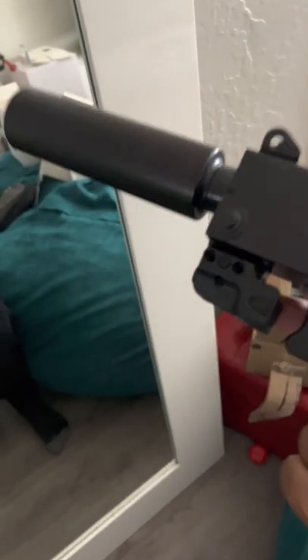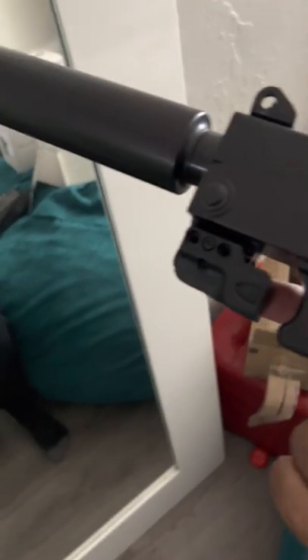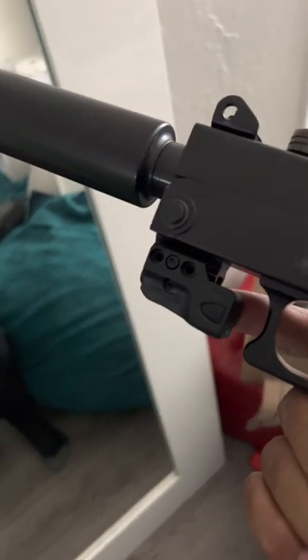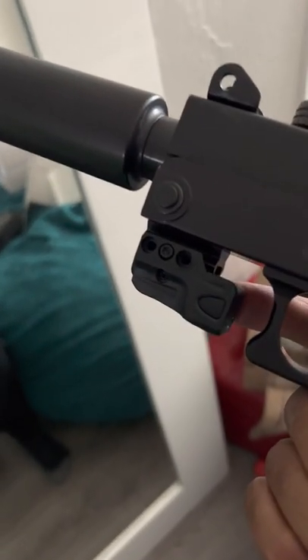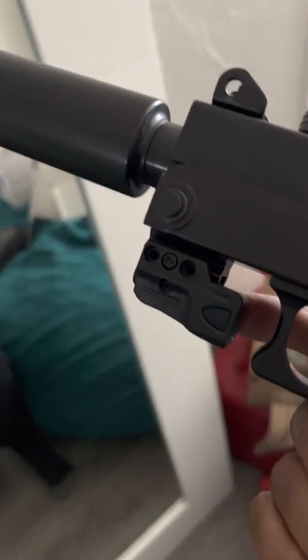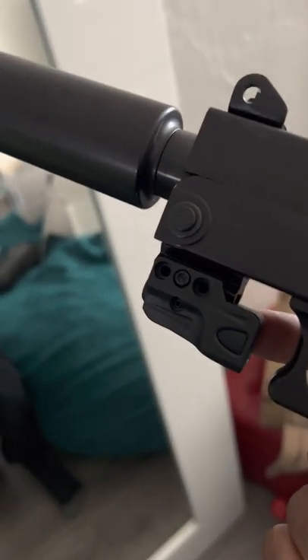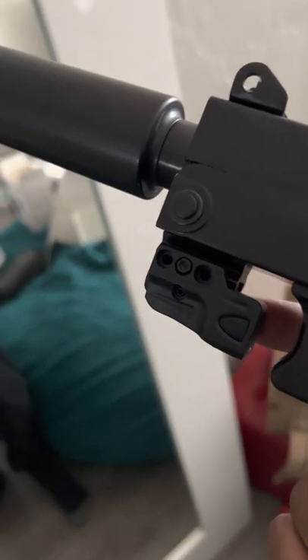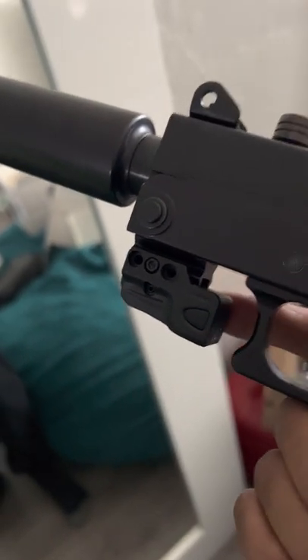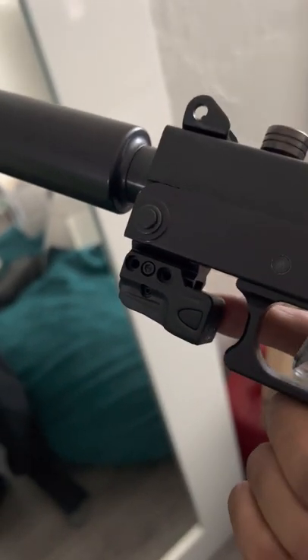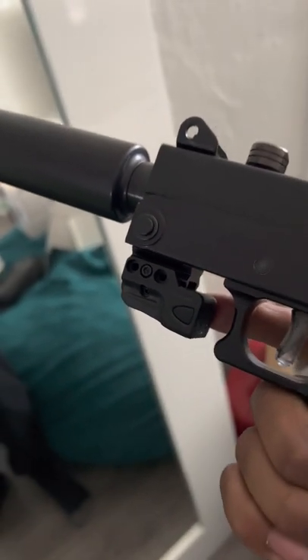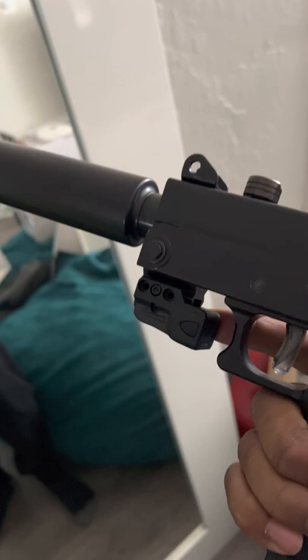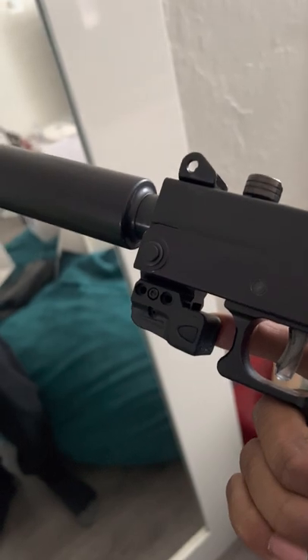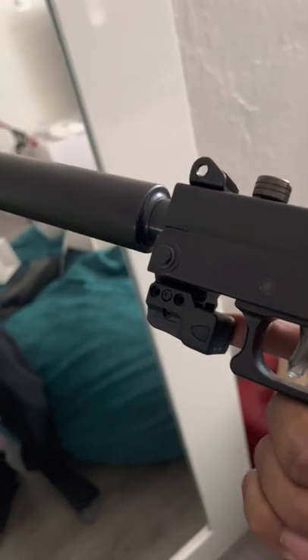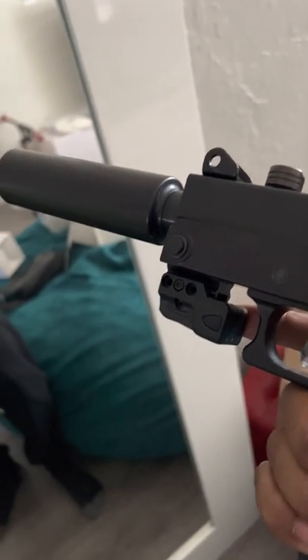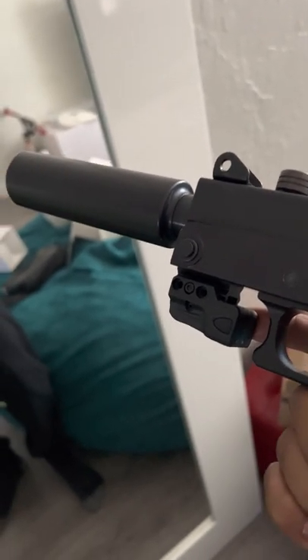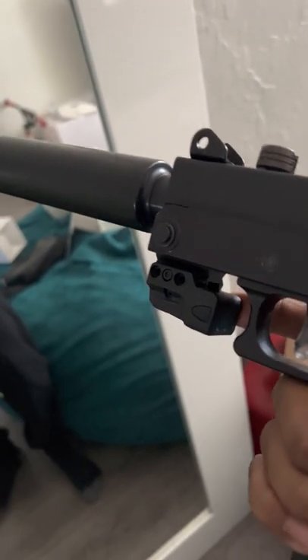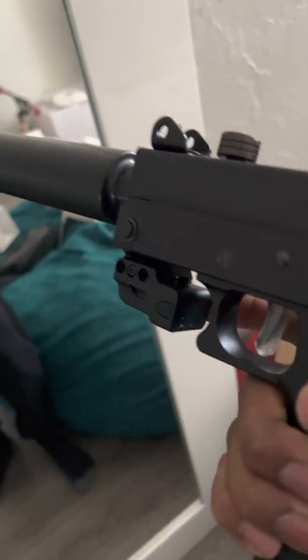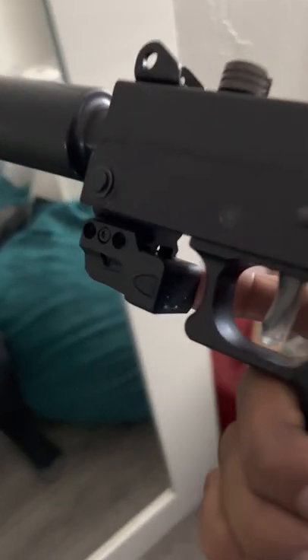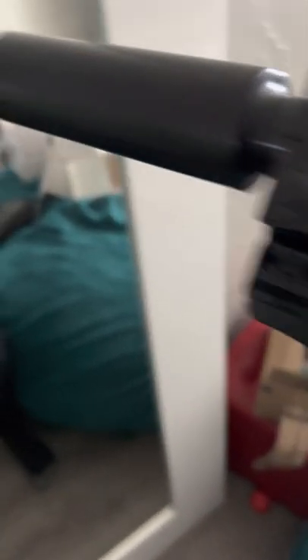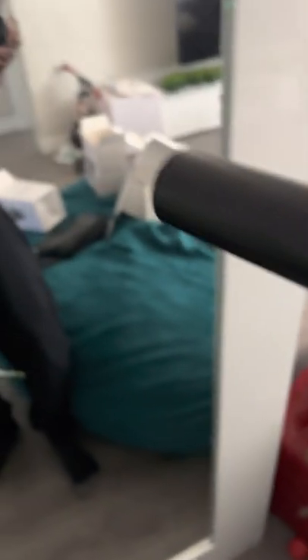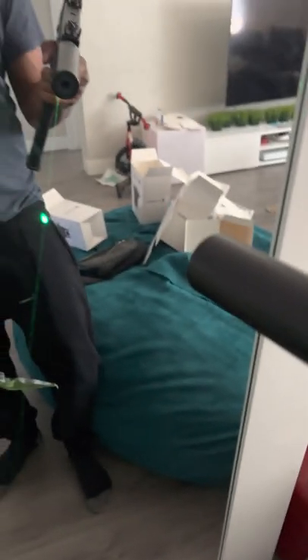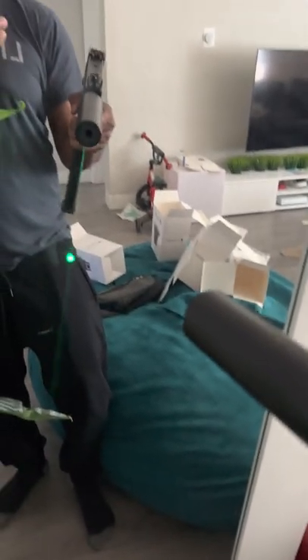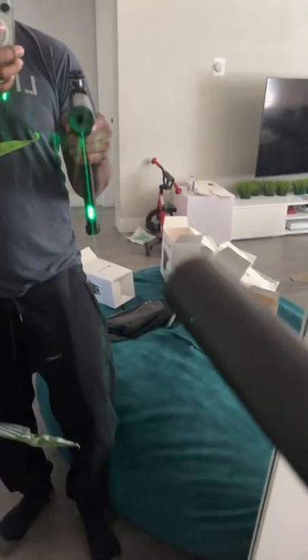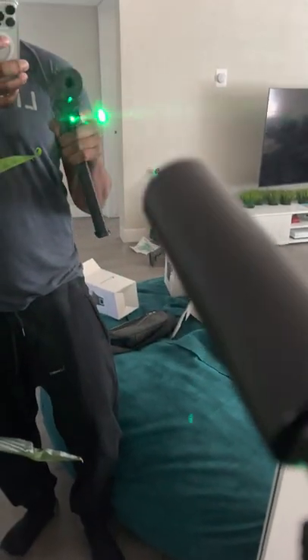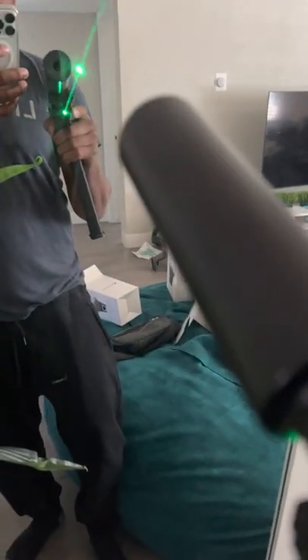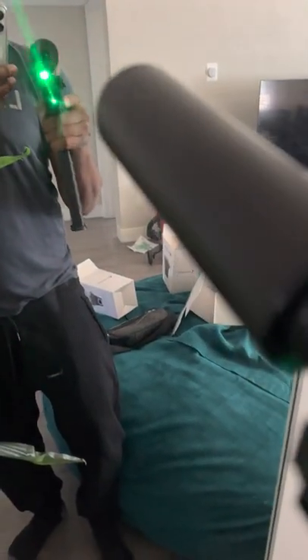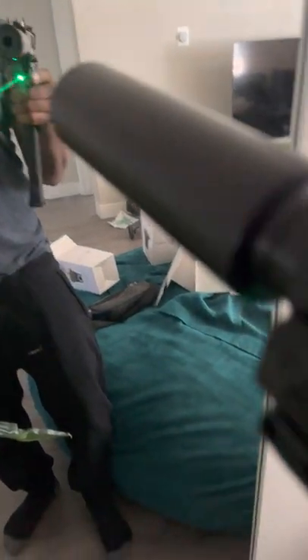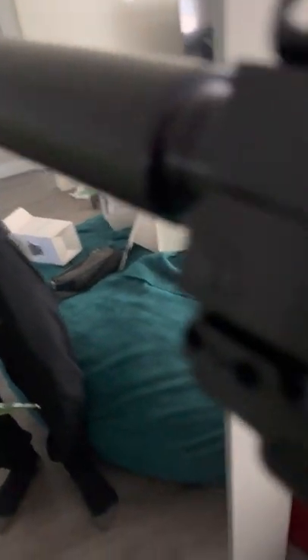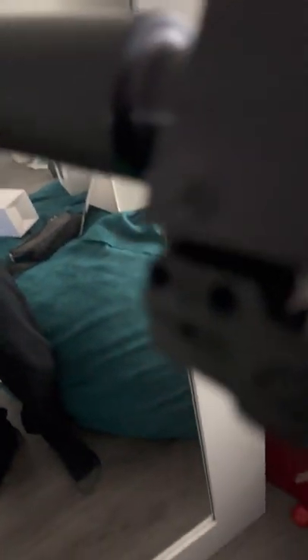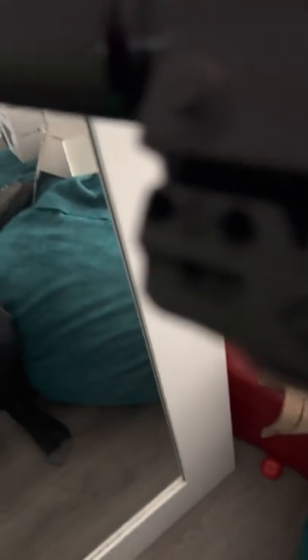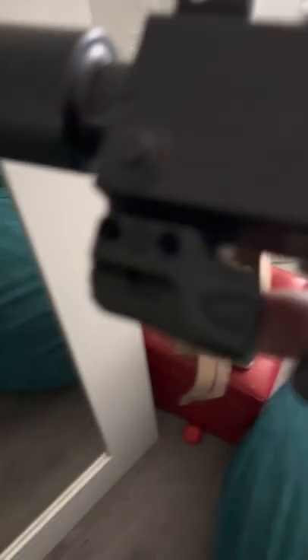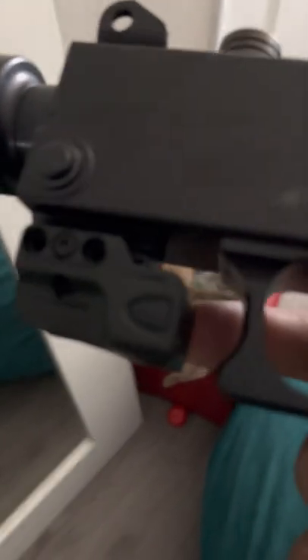I put it on my Glock 23, it didn't look as nice, so I'm going to get a different laser for that. Nice little joint — pay like $30 for this laser.